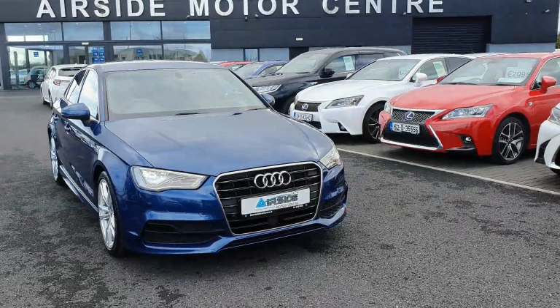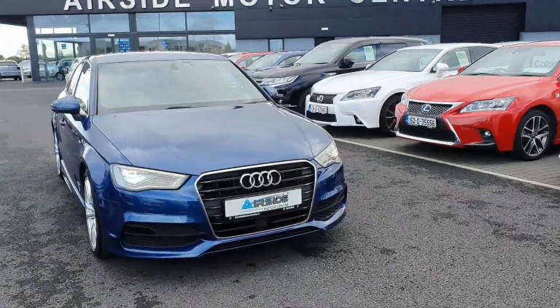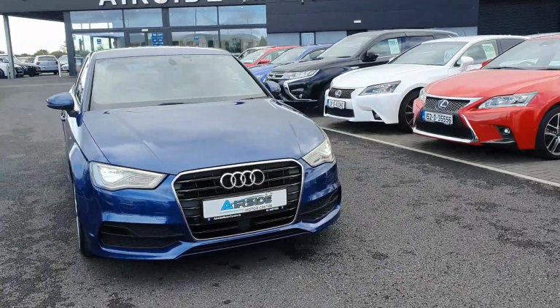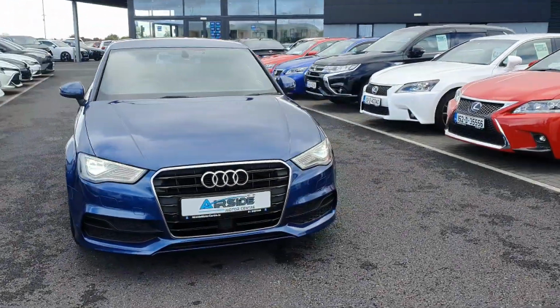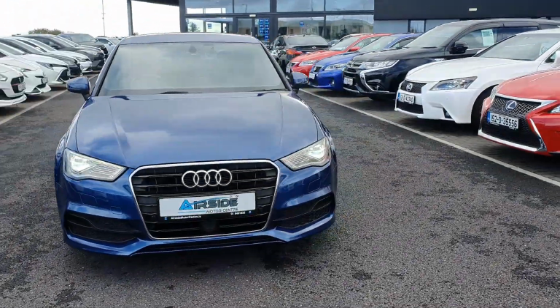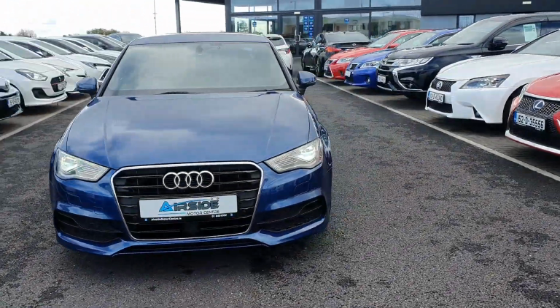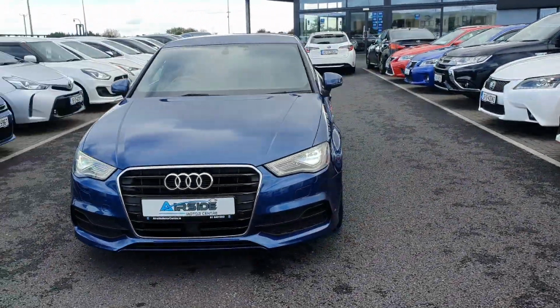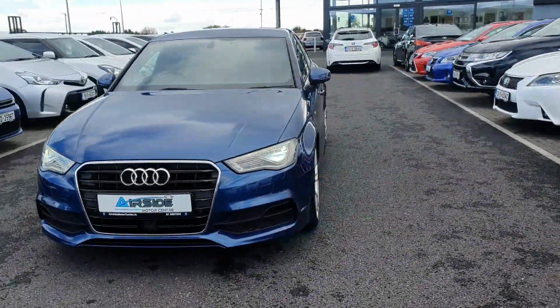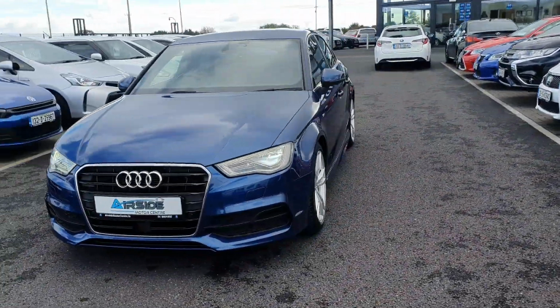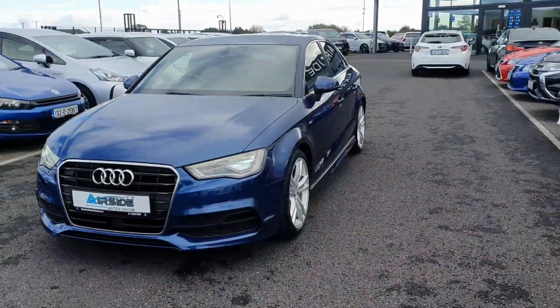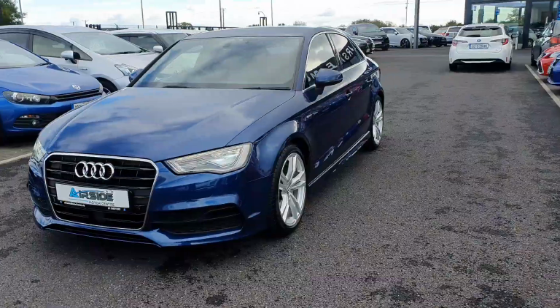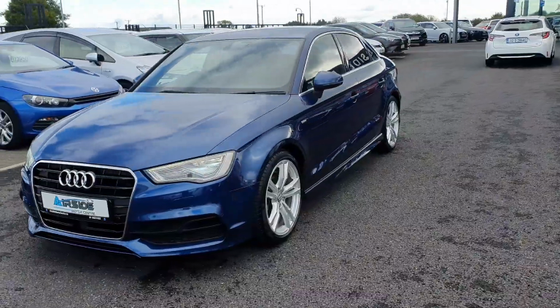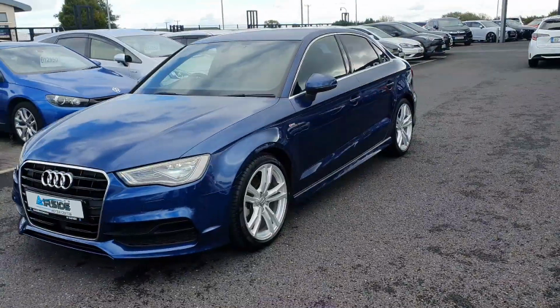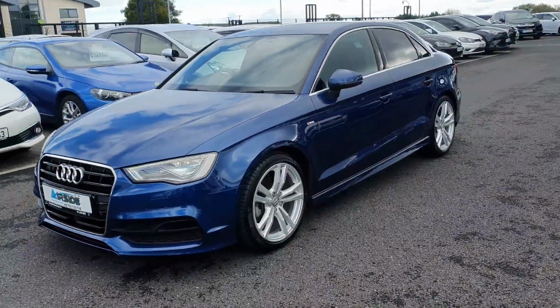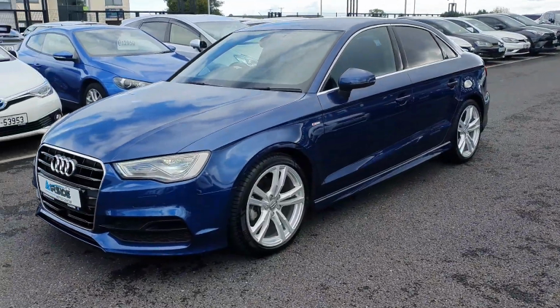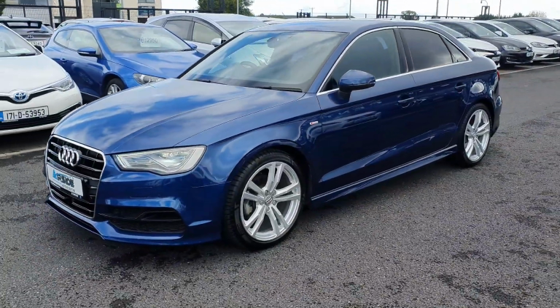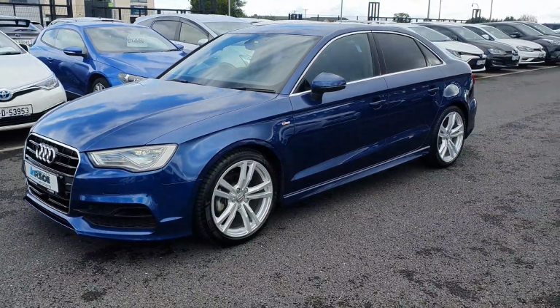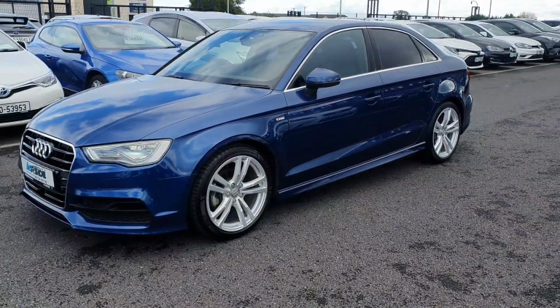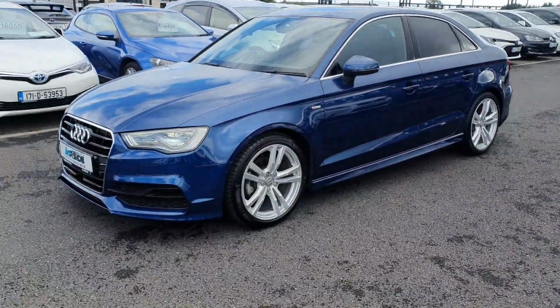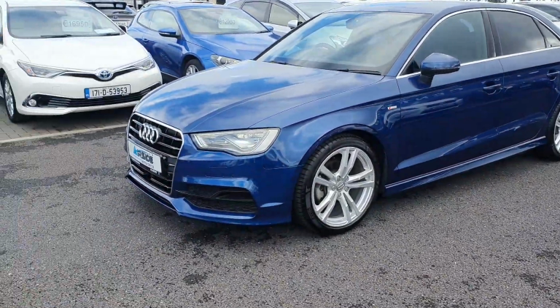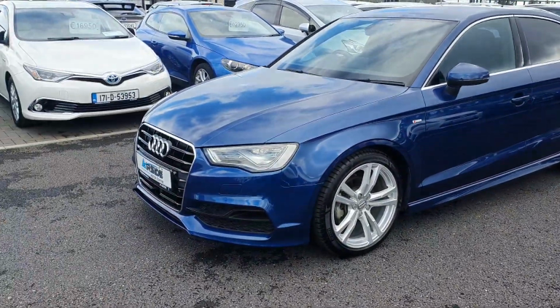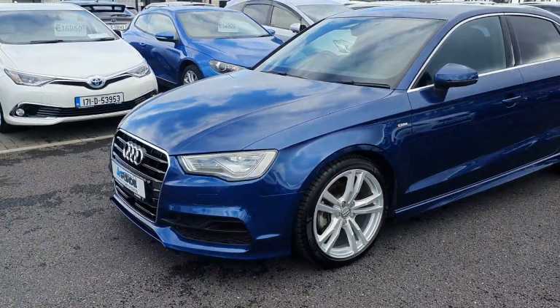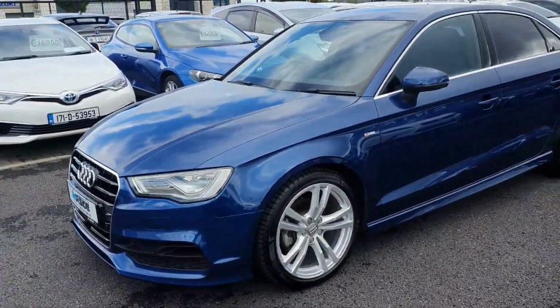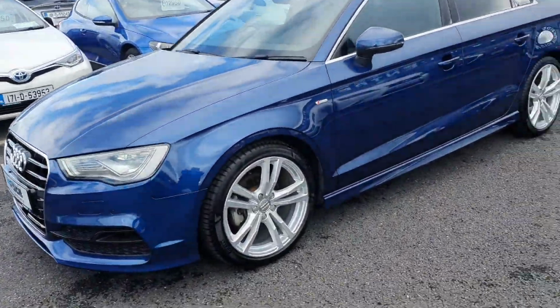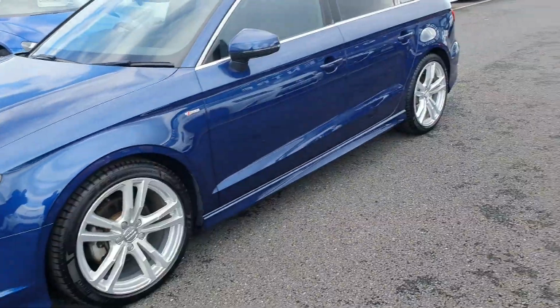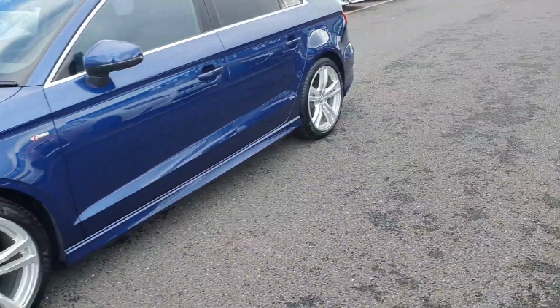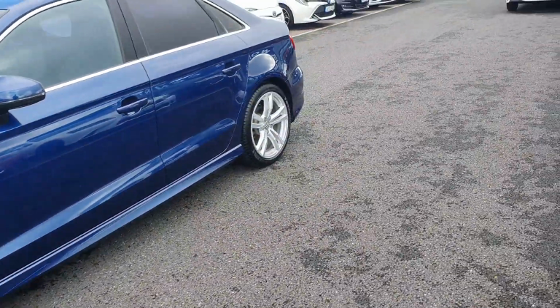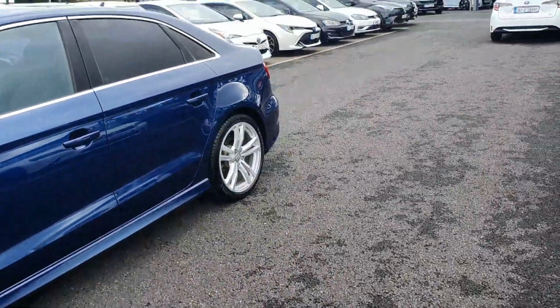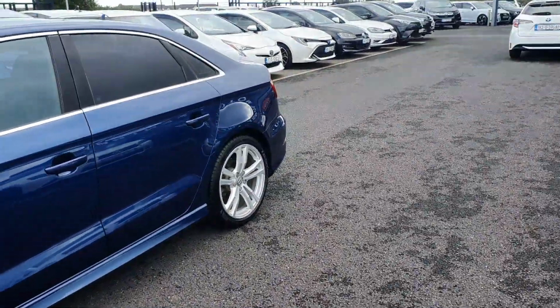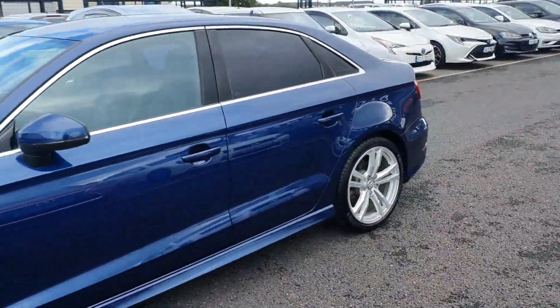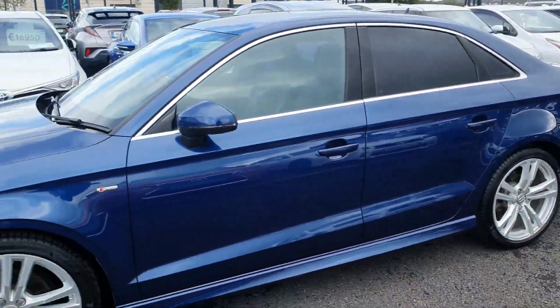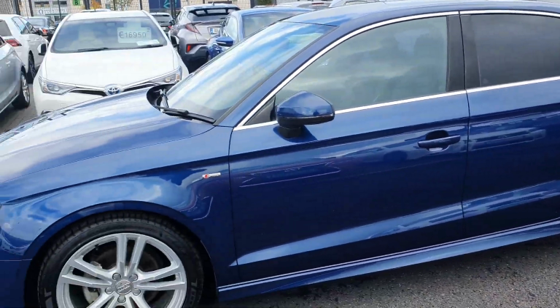Hi guys, it's Stephen here at Airside Motor Centre. I'm just going to take a quick walk around of this 2016 Audi A3. It is on a 161 registration plate, it's got the 1.4 TFSI engine, it's also automatic and it is the S-line edition.